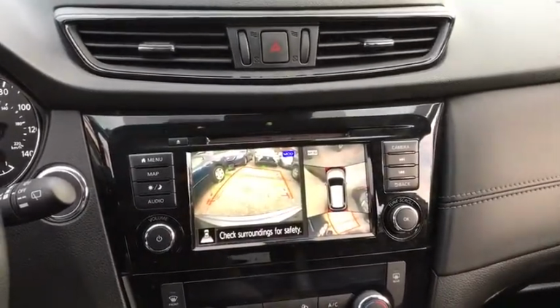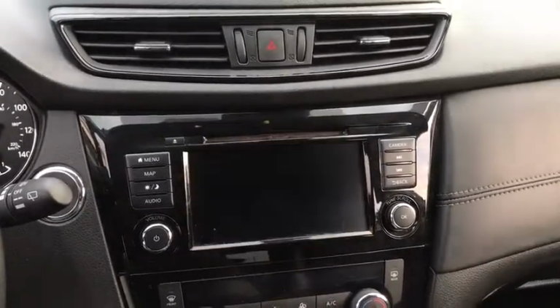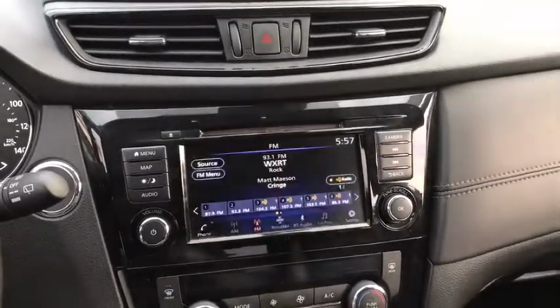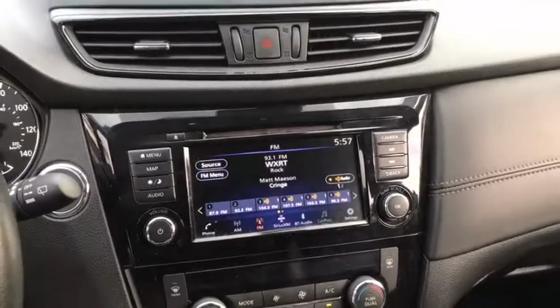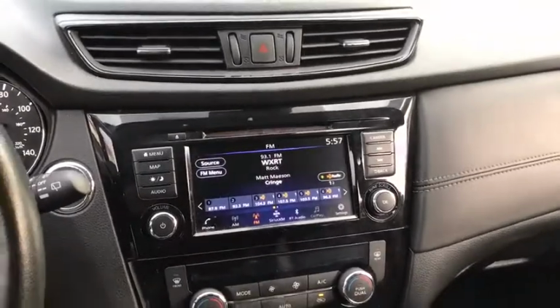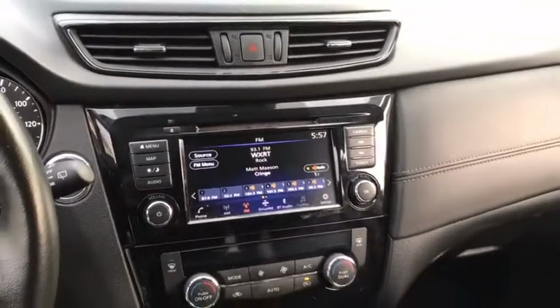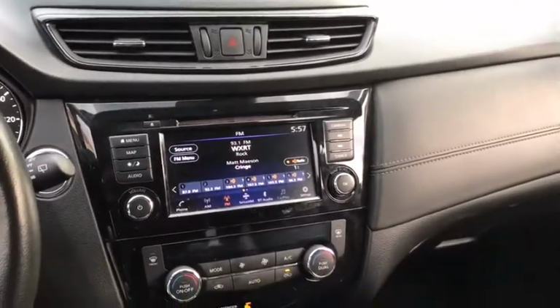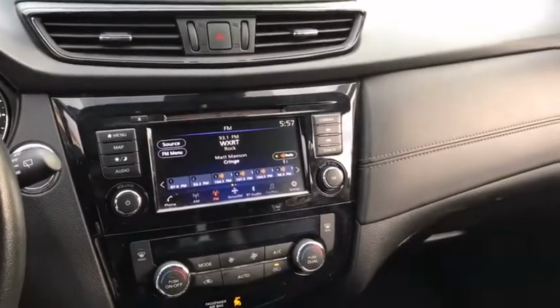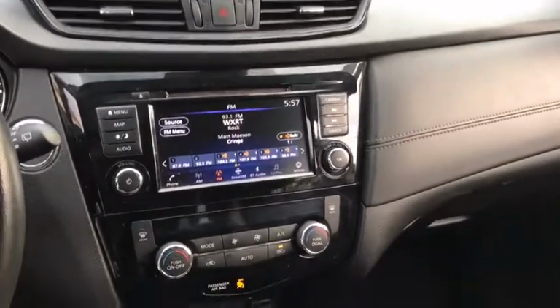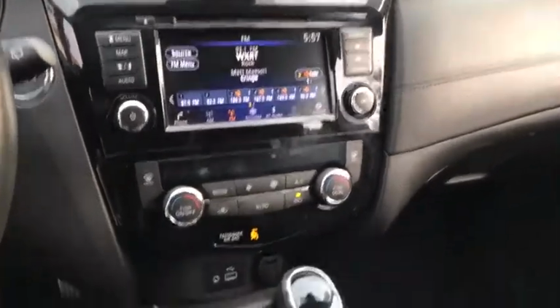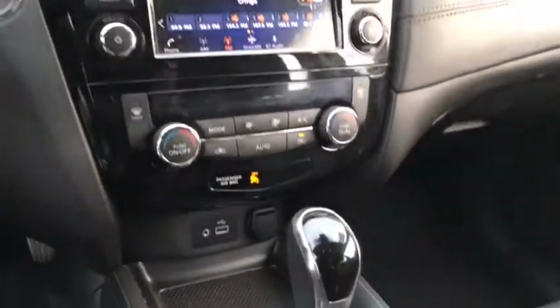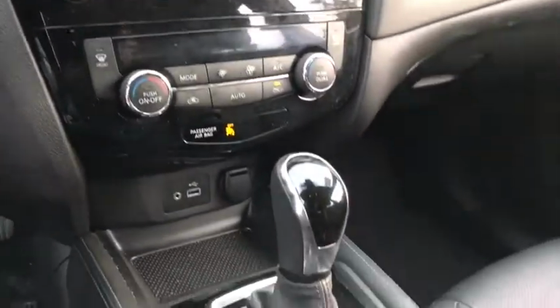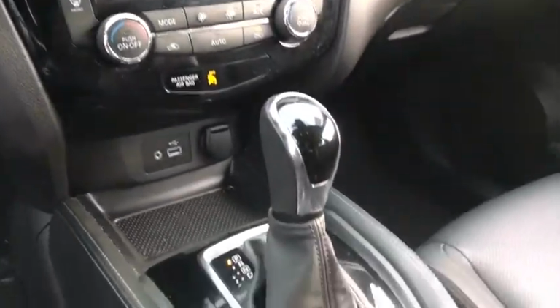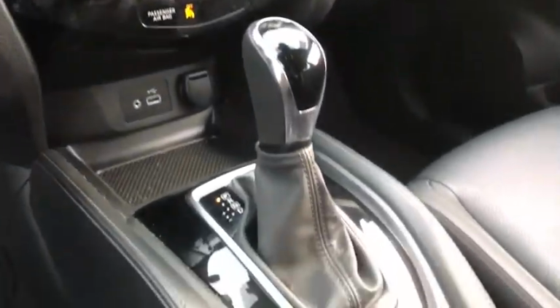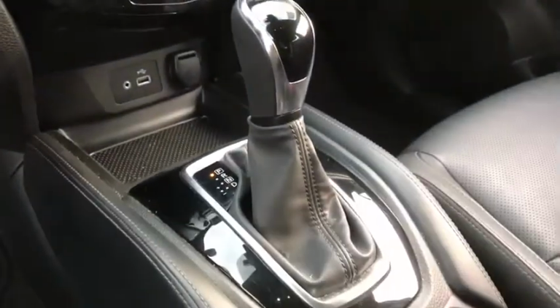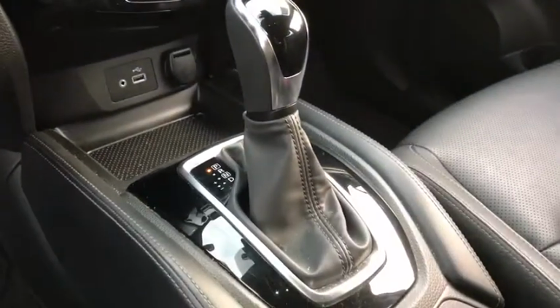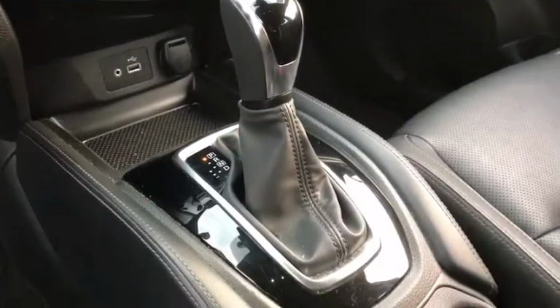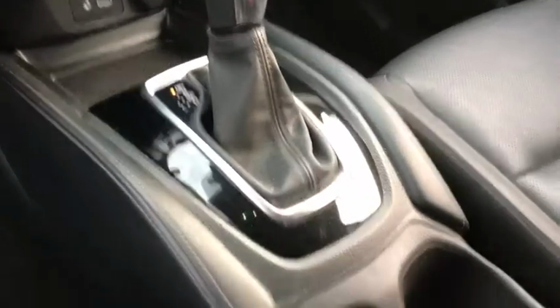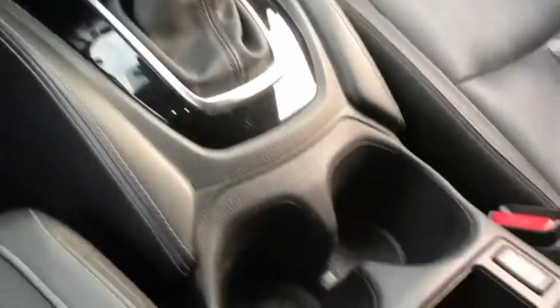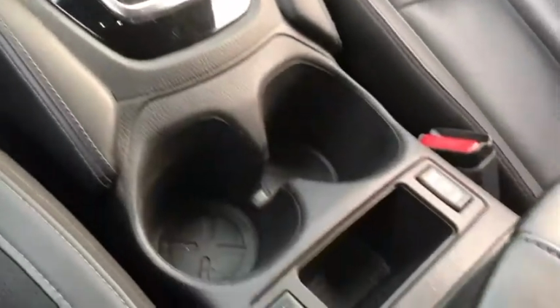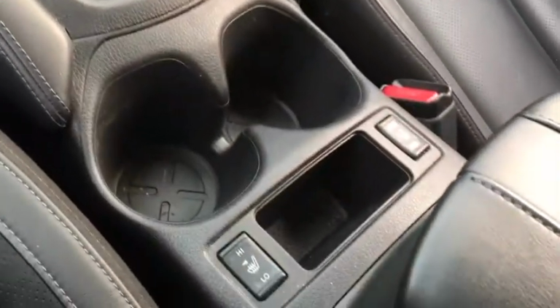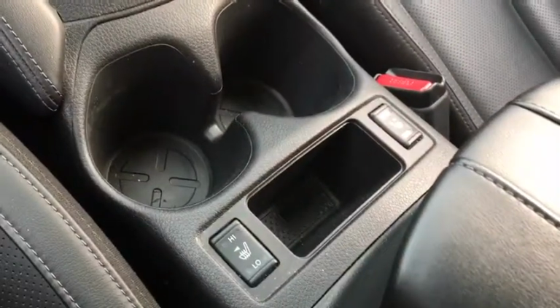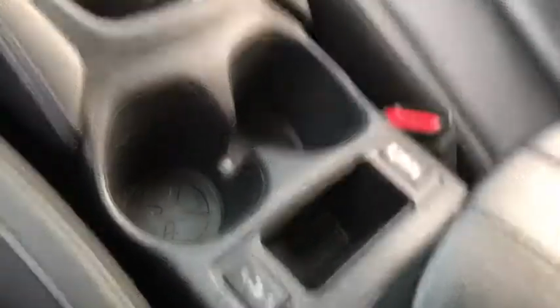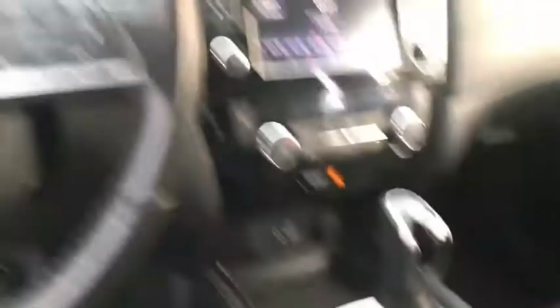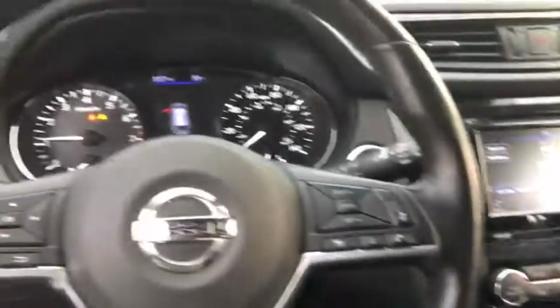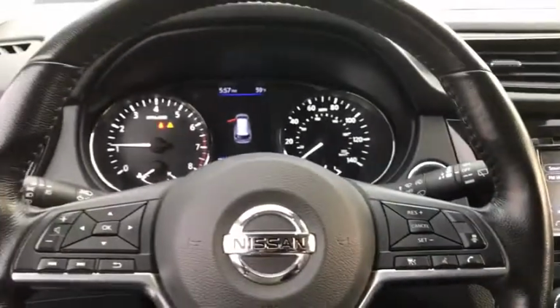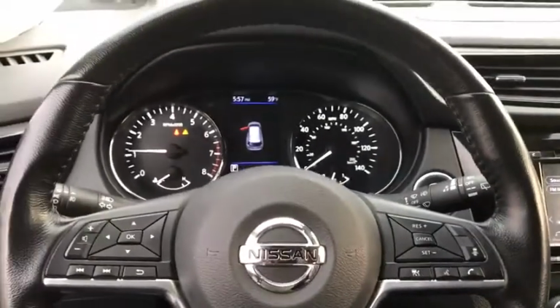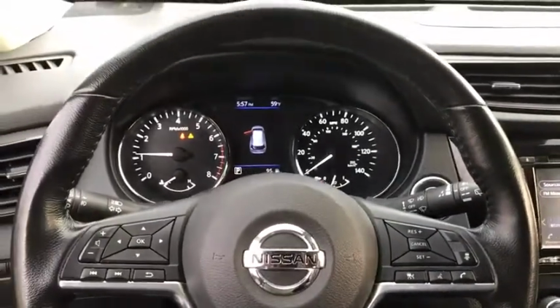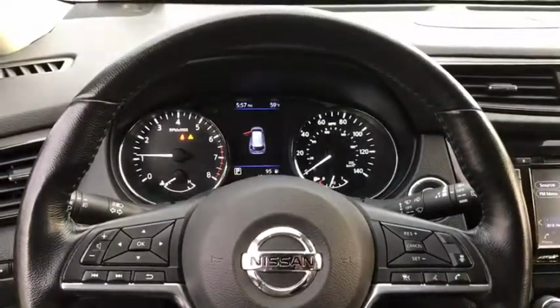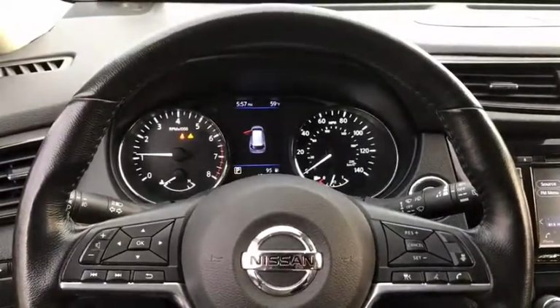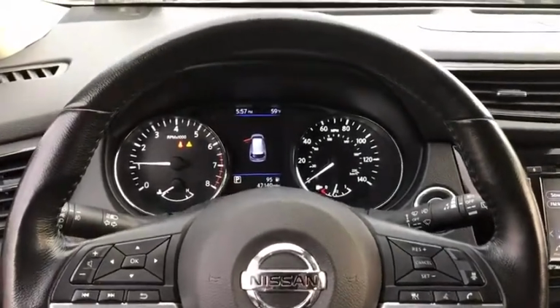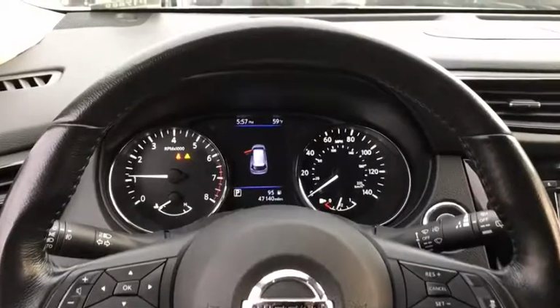Keyless entry, remote engine start, Bluetooth, leather-wrapped steering wheel, adjustable steering wheel, power steering, keyless start, auto-dimming rear-view mirror, four-wheel disc brakes, aluminum wheels.